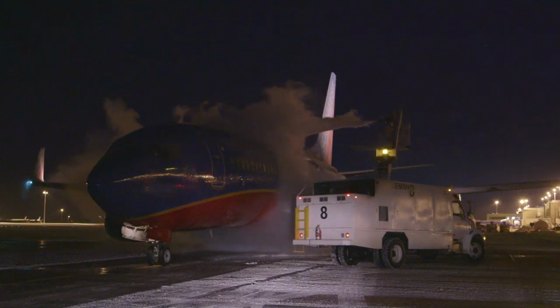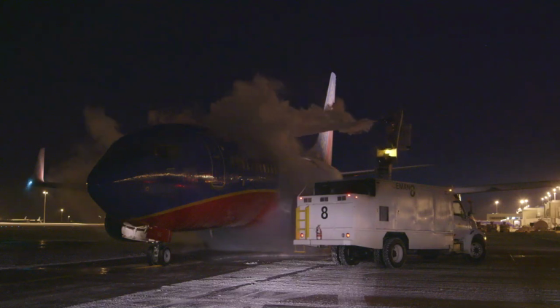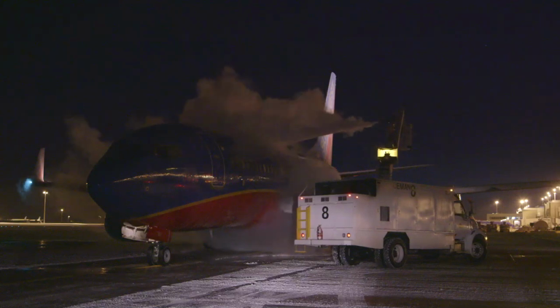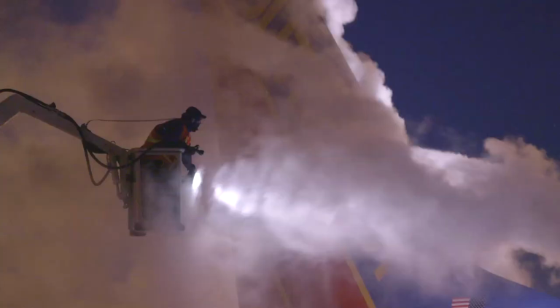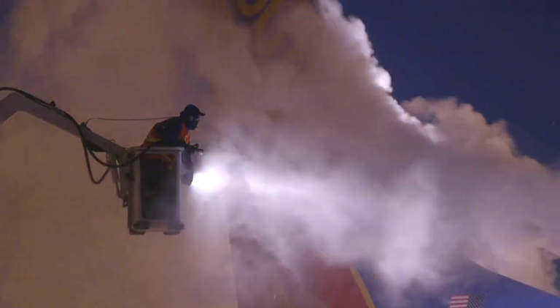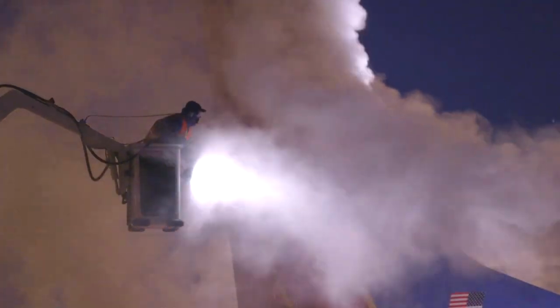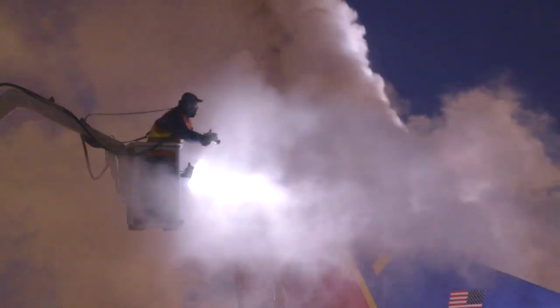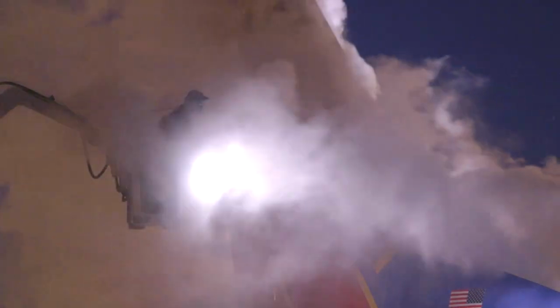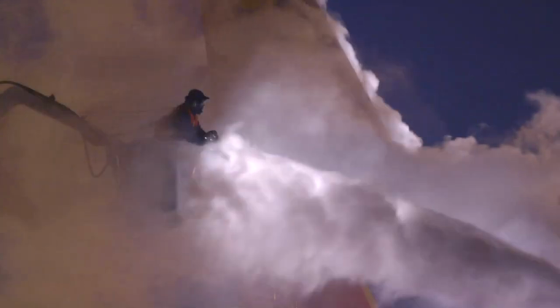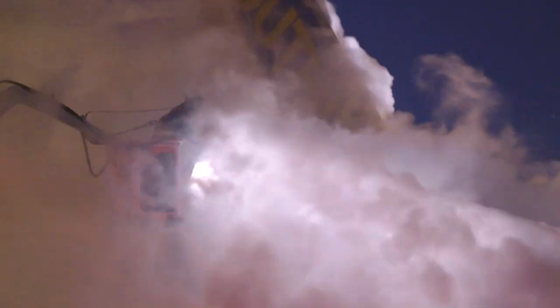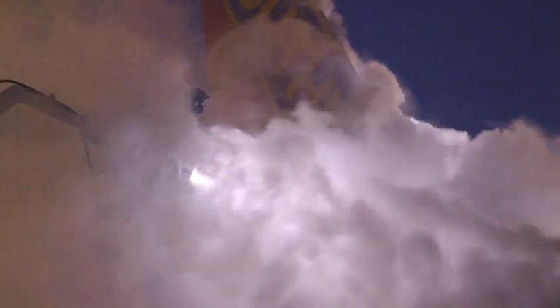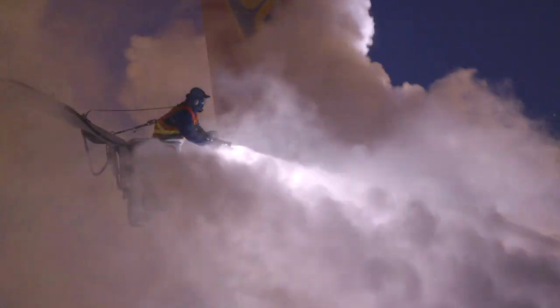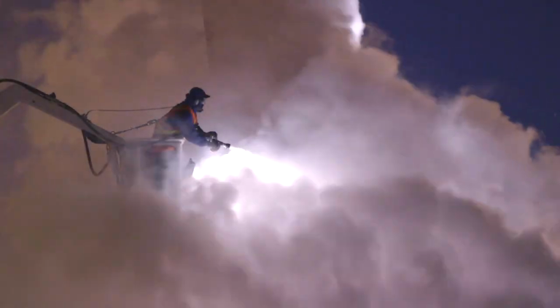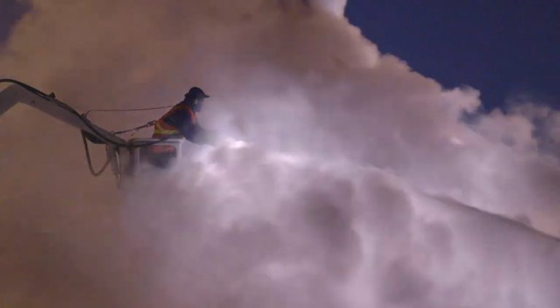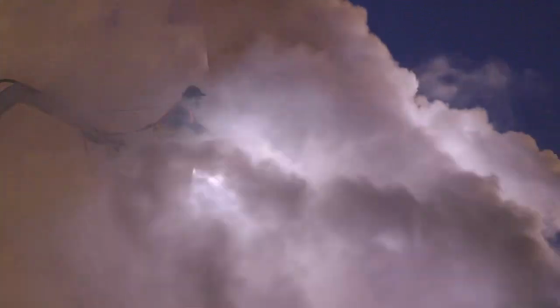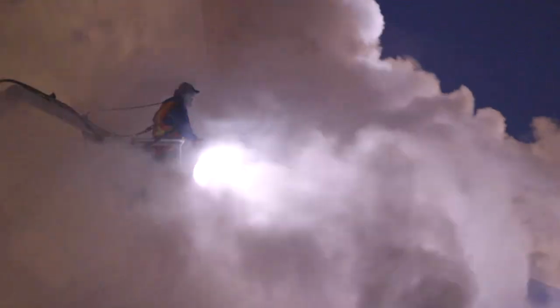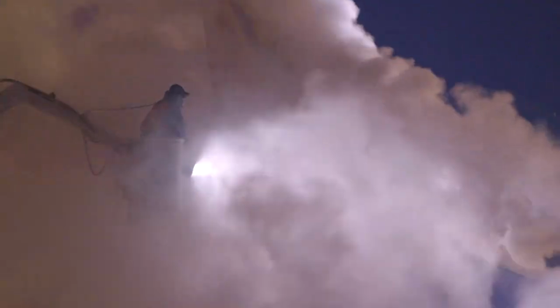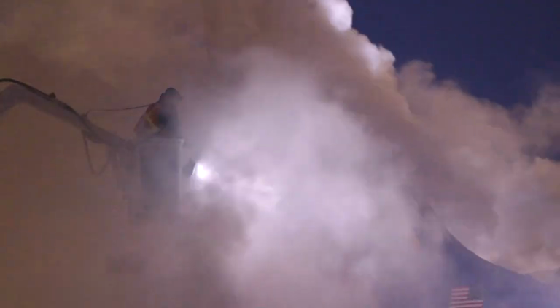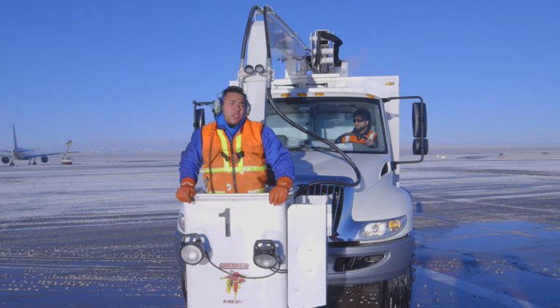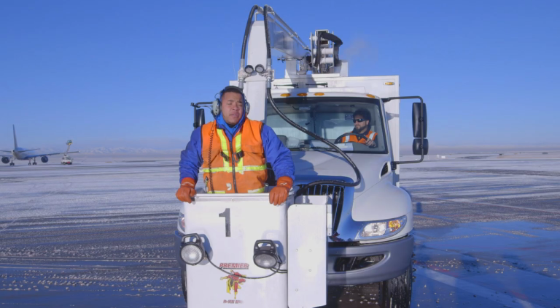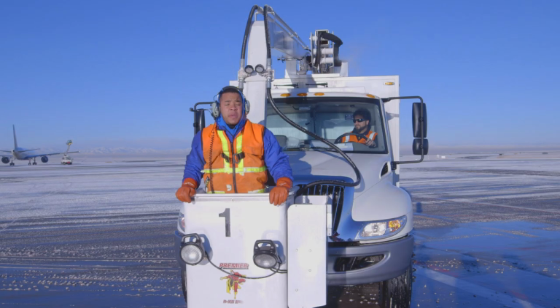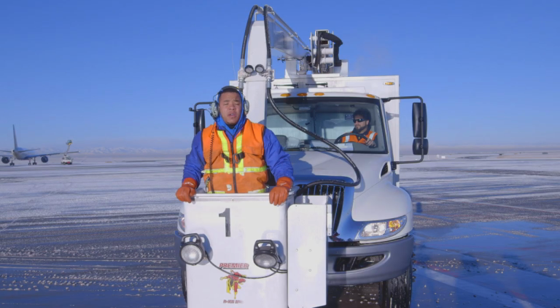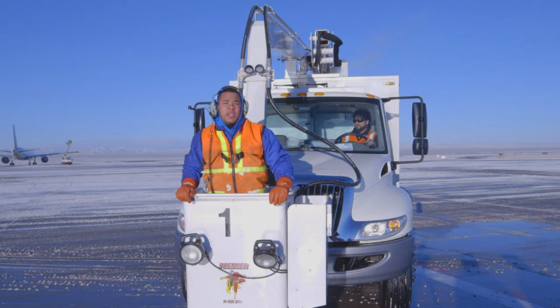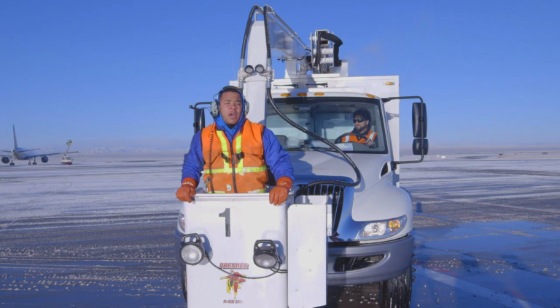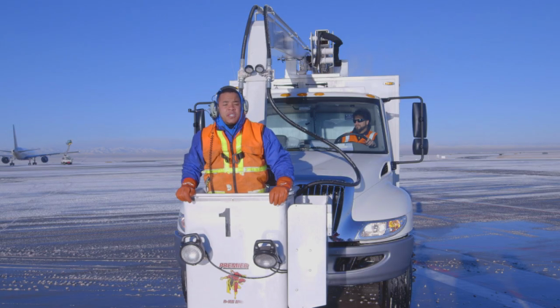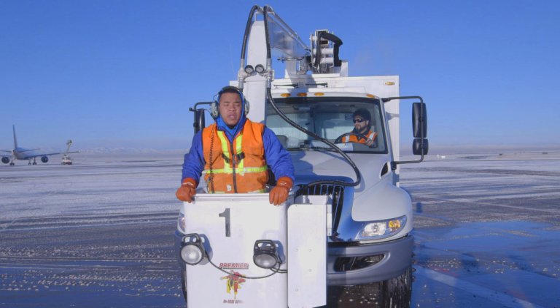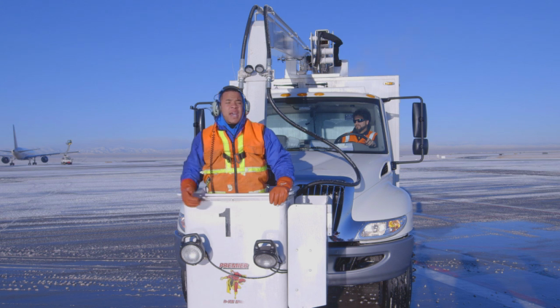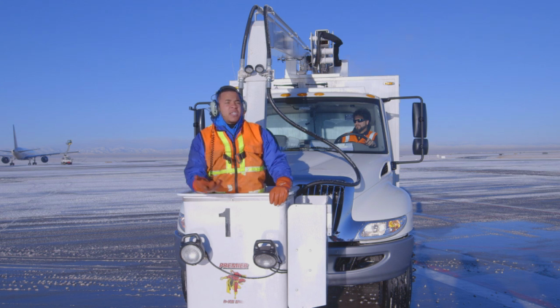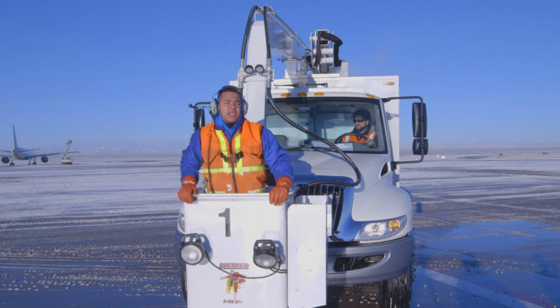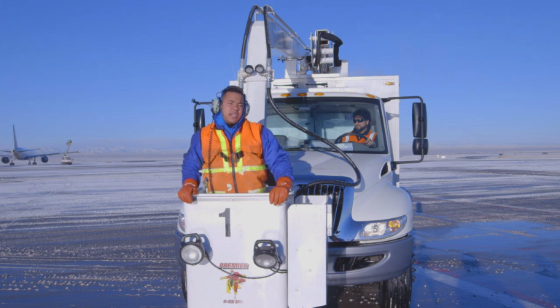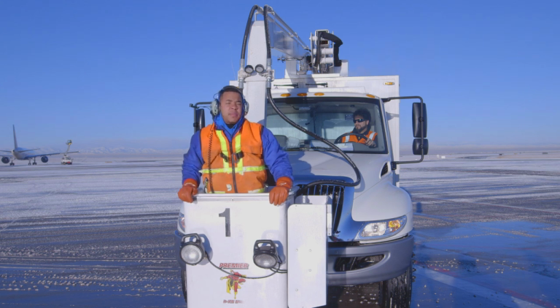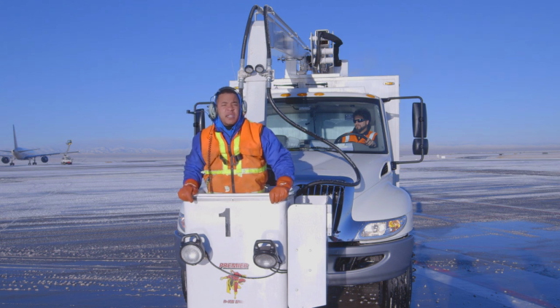On a busy day they'll start us at say 5 a.m. You could be out here up in the bucket for an hour, two hours. It depends on how busy you are, how bad it's snowing, how long it's taking us to get the planes done.